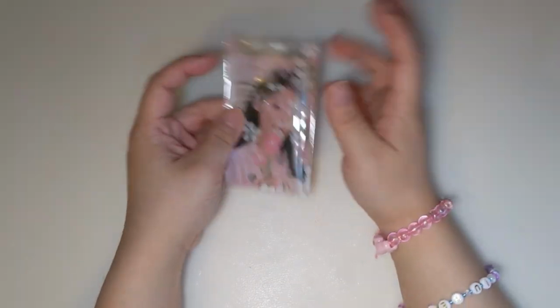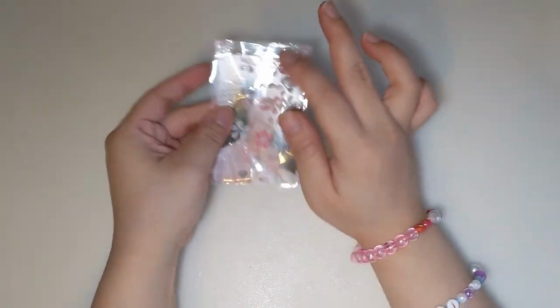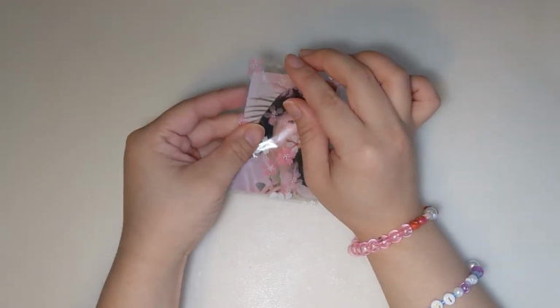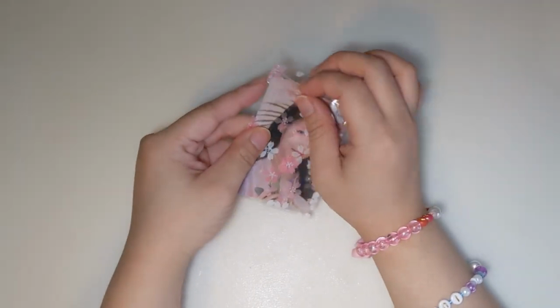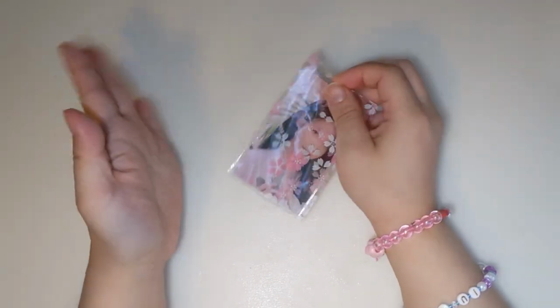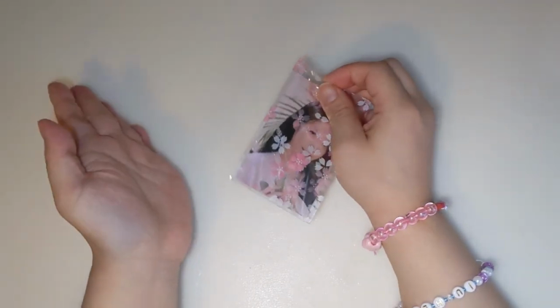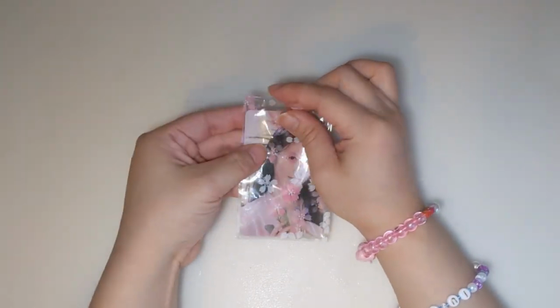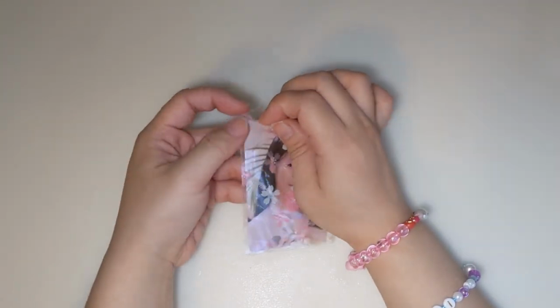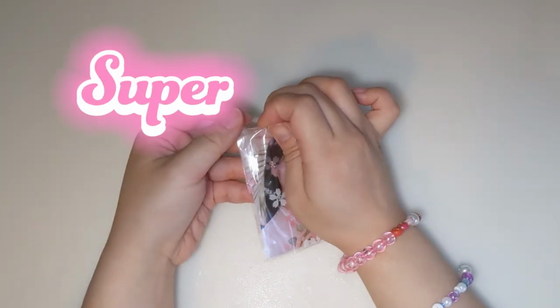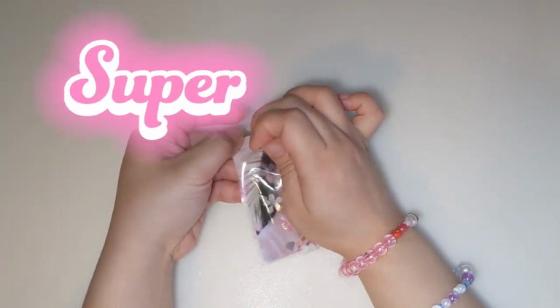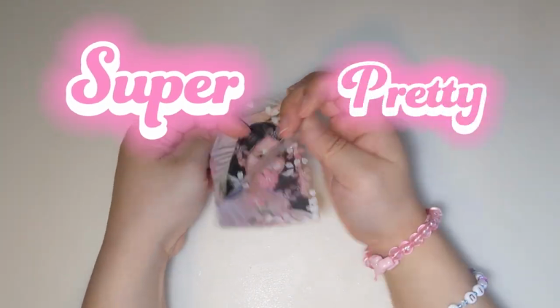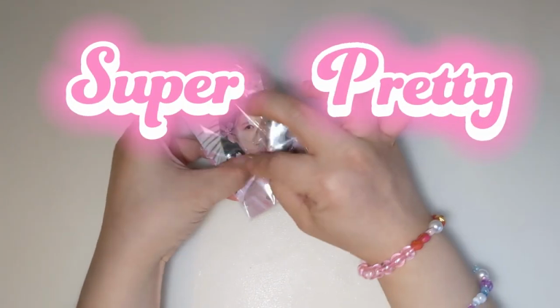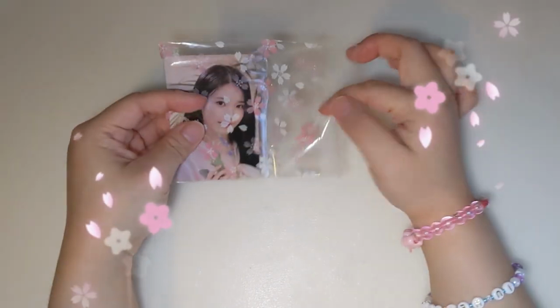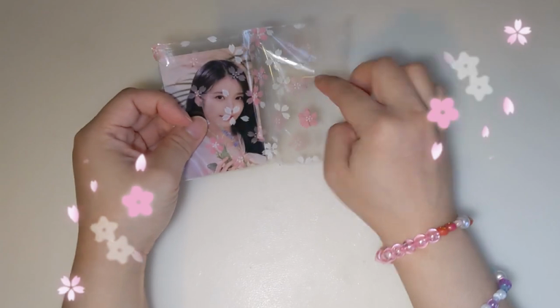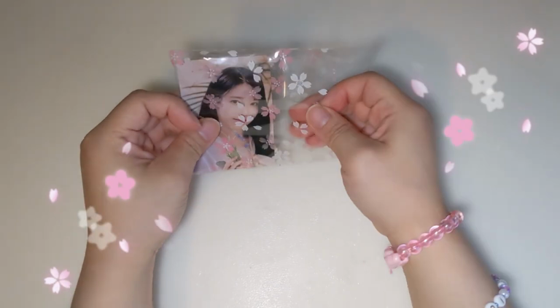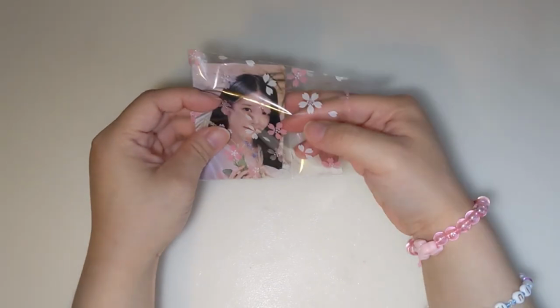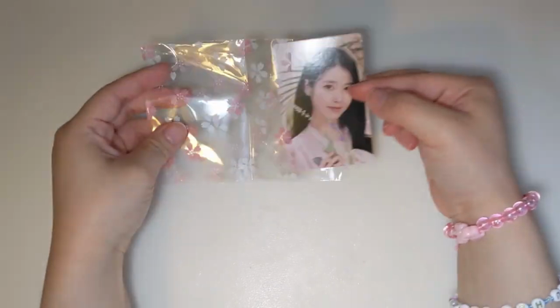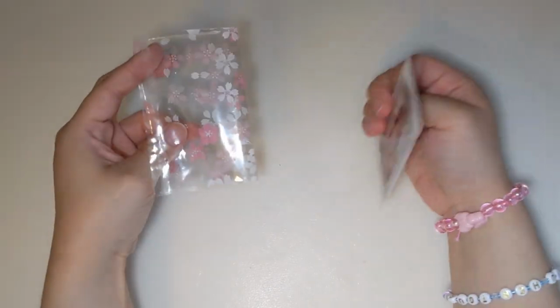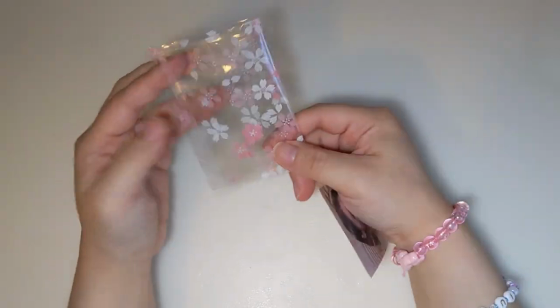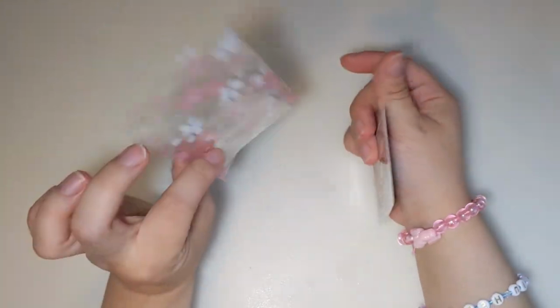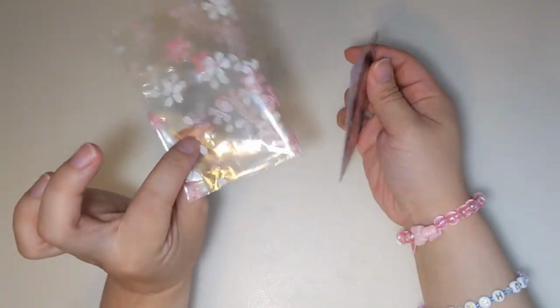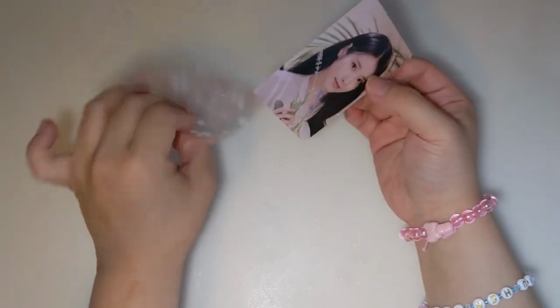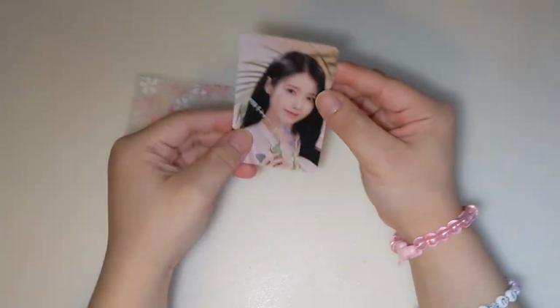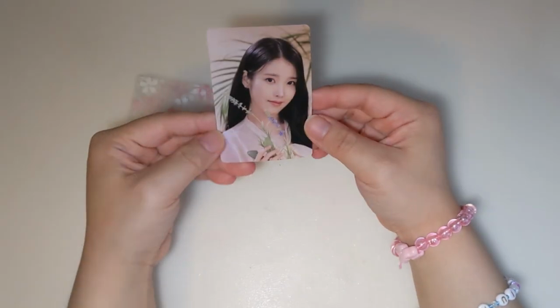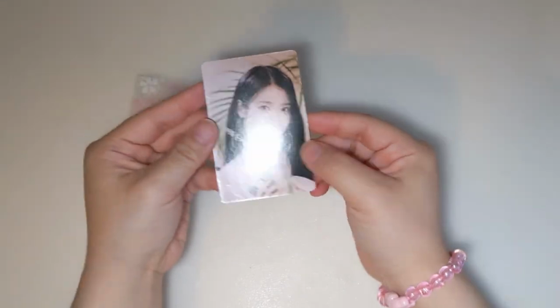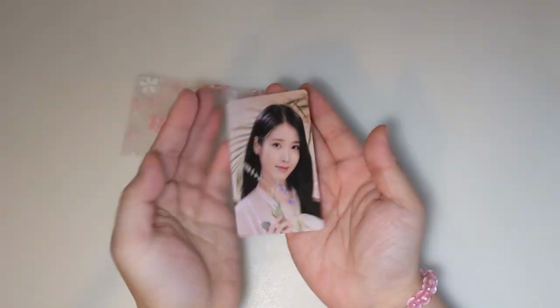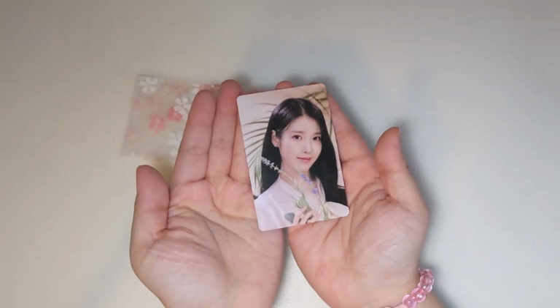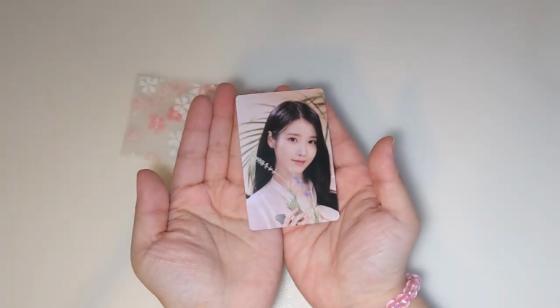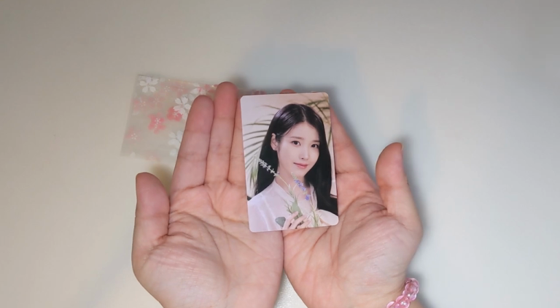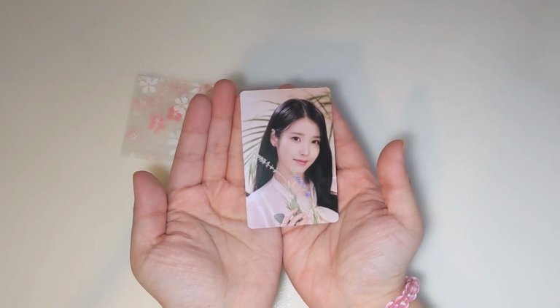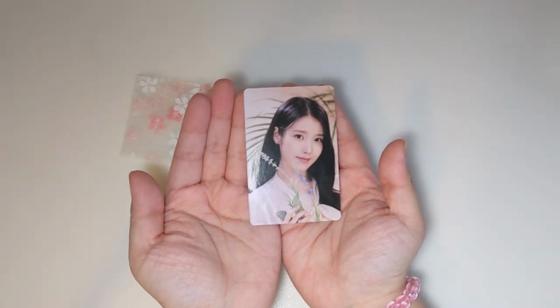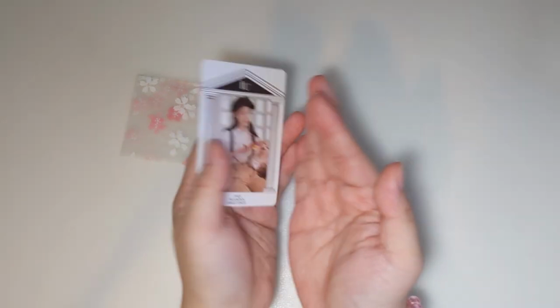This one just had one Lomo card in it and the super pretty Sakura packaging, which I'm totally gonna reuse. But this is the picture — she's so pretty.